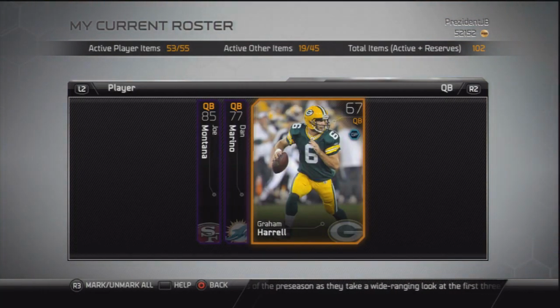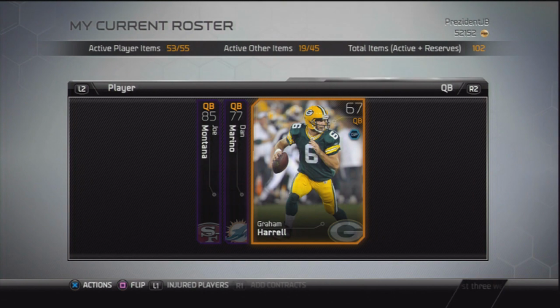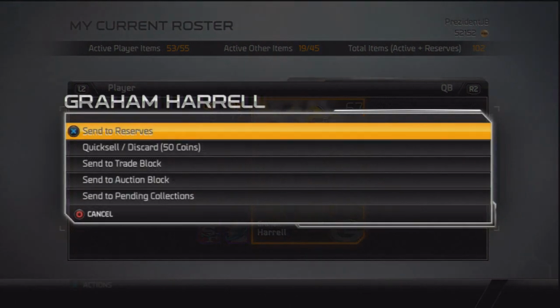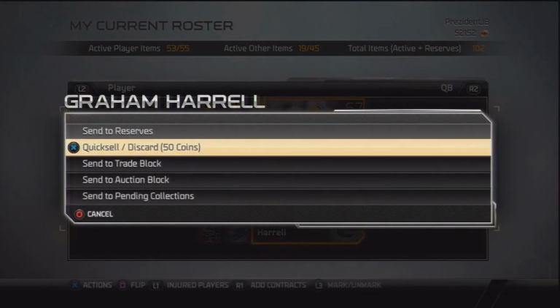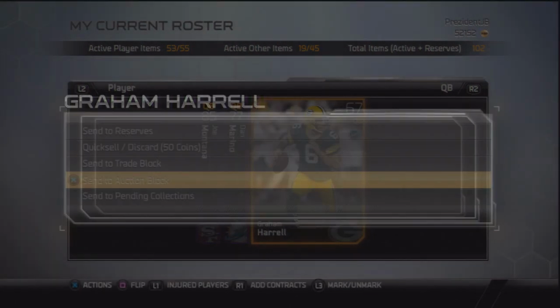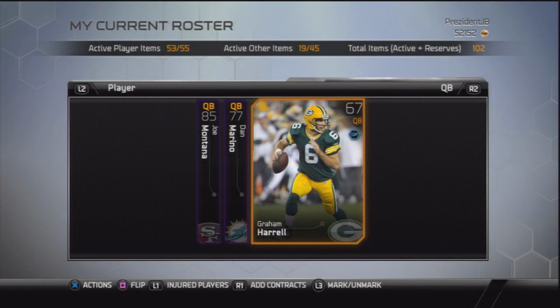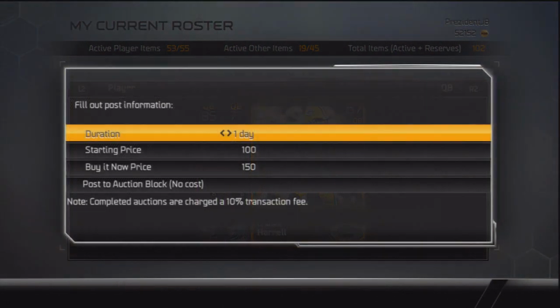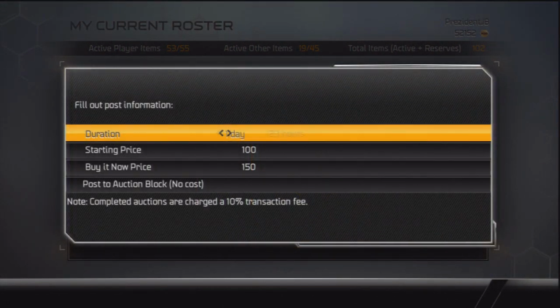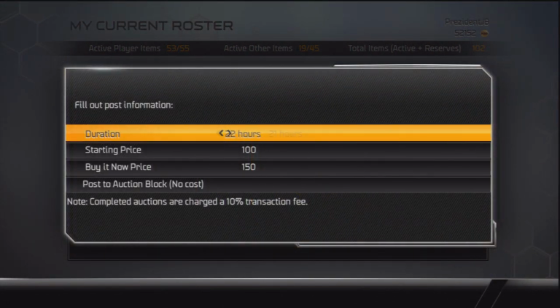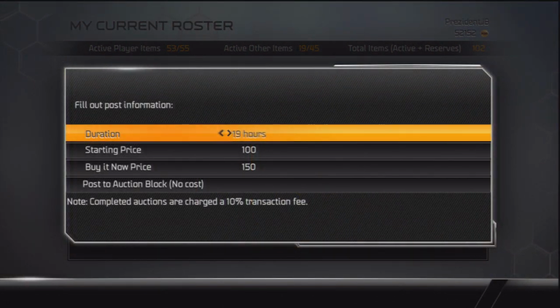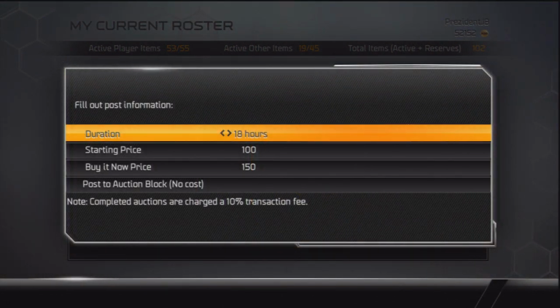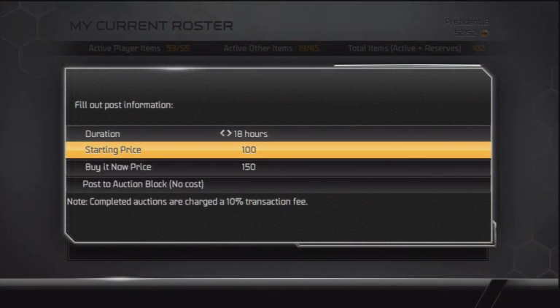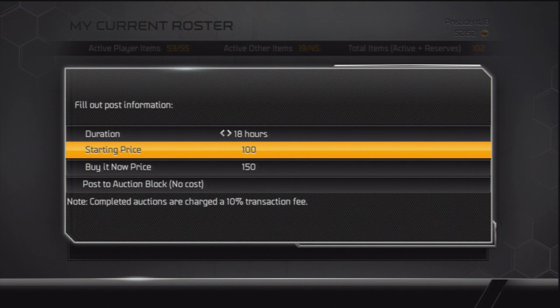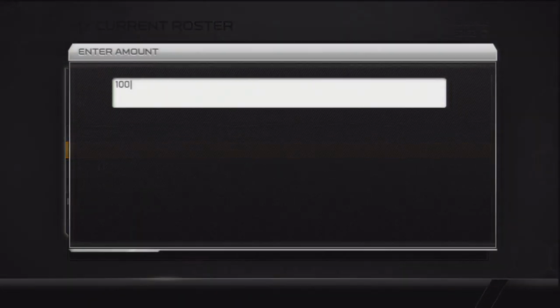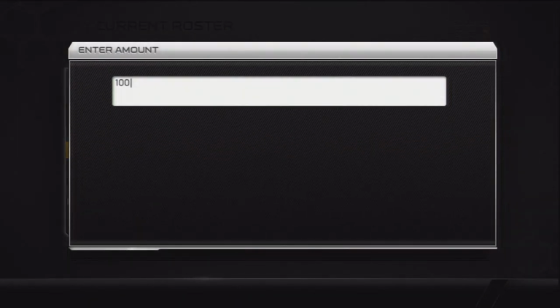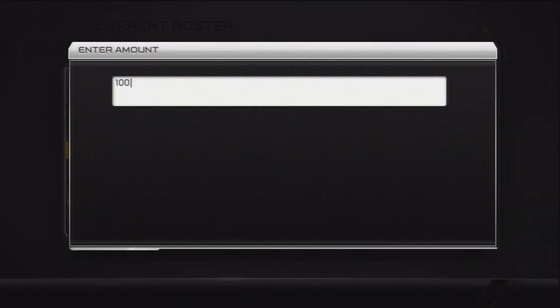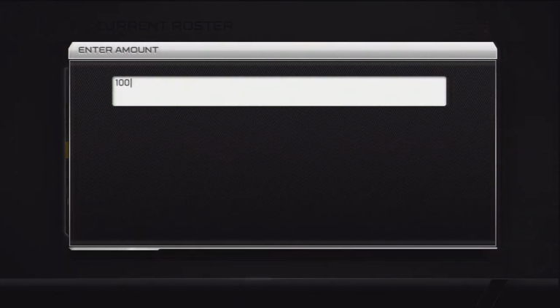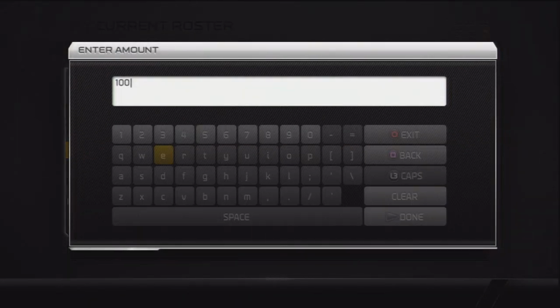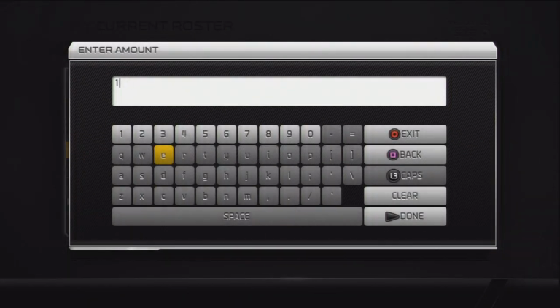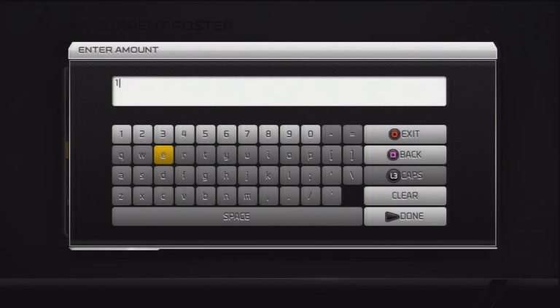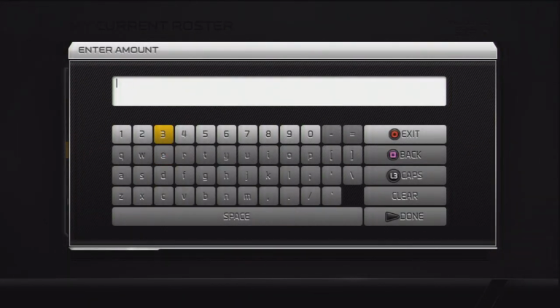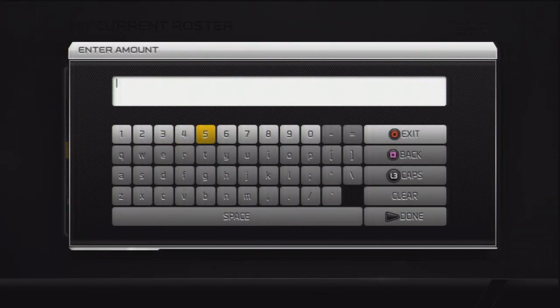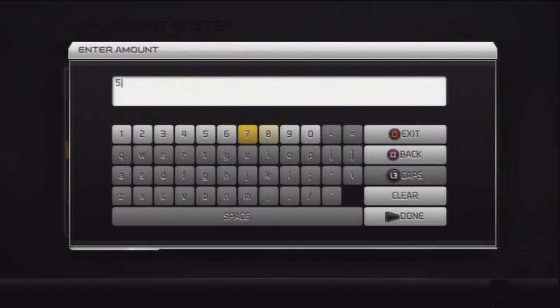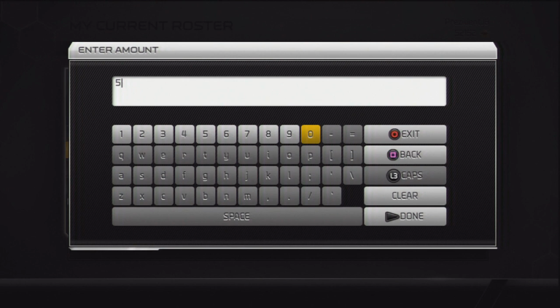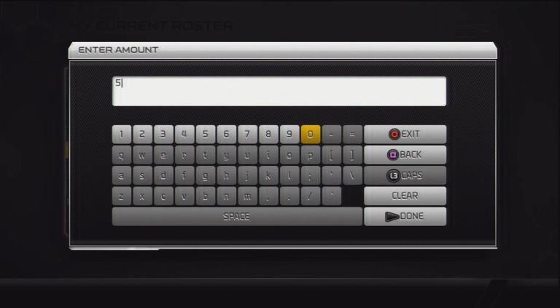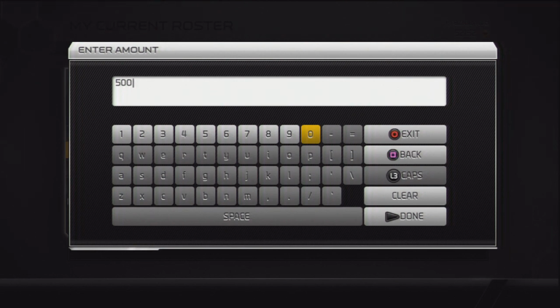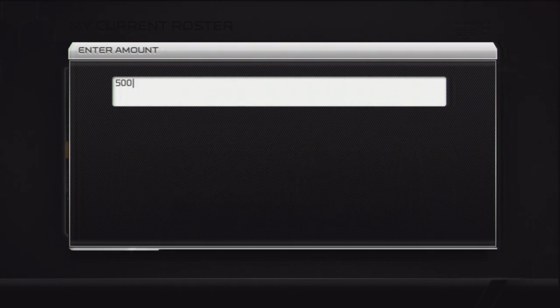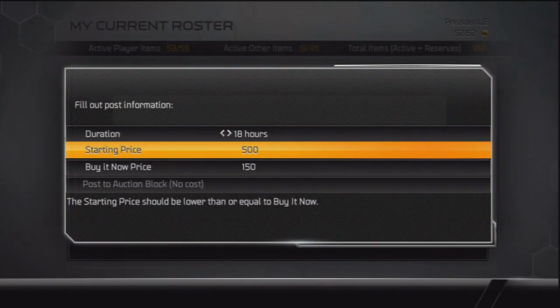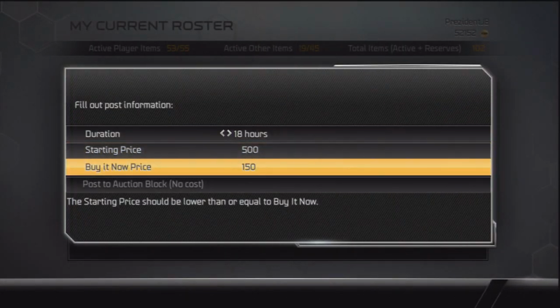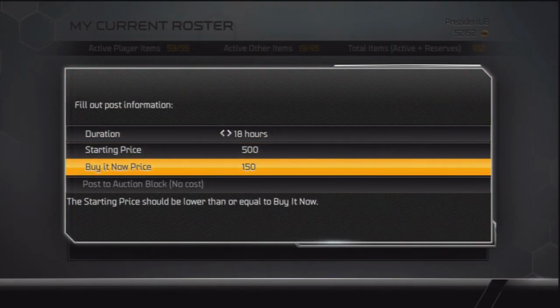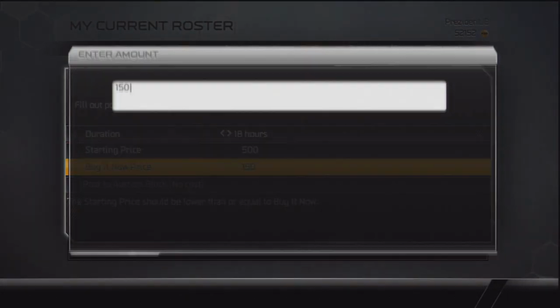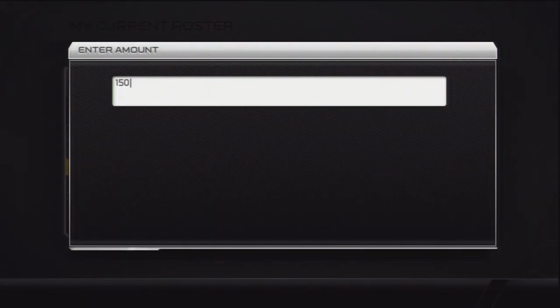In this video, I'm going to show you guys how to make some coins off bronze players. That's going to be called the bronze player method, and pretty much anyone — everyone — can do this, because you guys all got starter packs. So what you're going to do is take all your deadweight bronze players — the ones on your bench, the ones you aren't using, the ones in your reserves.